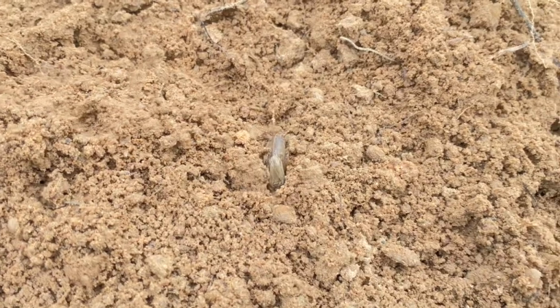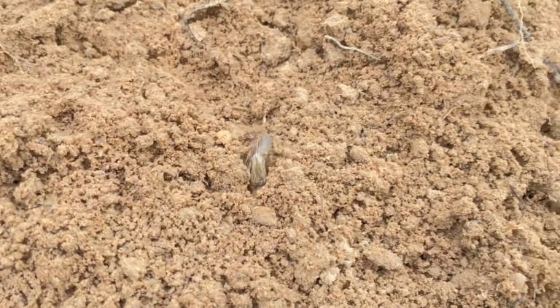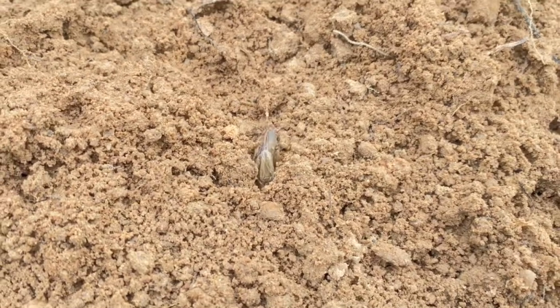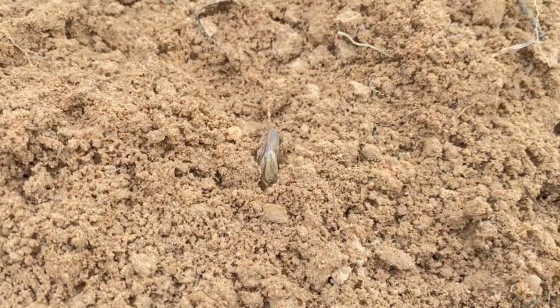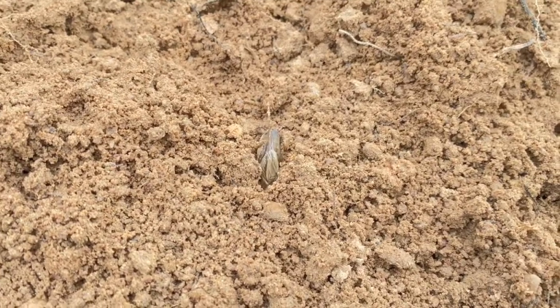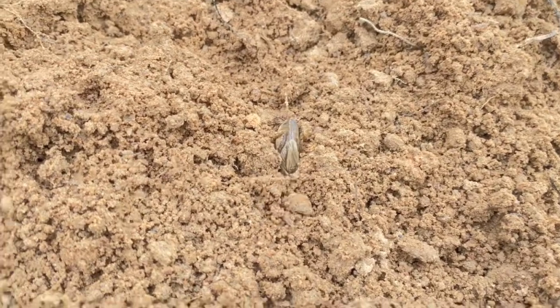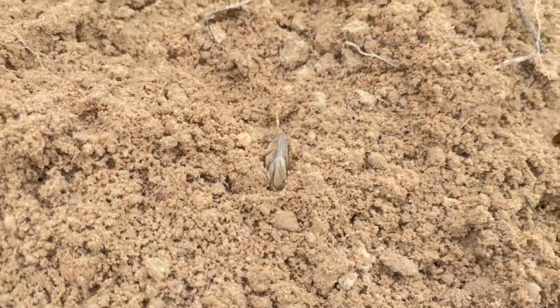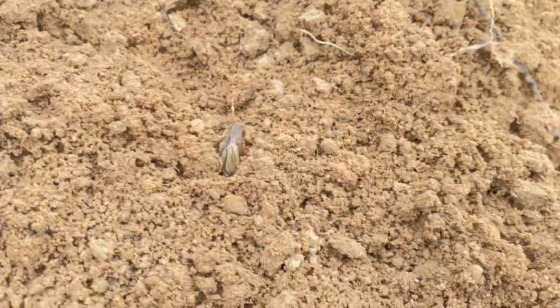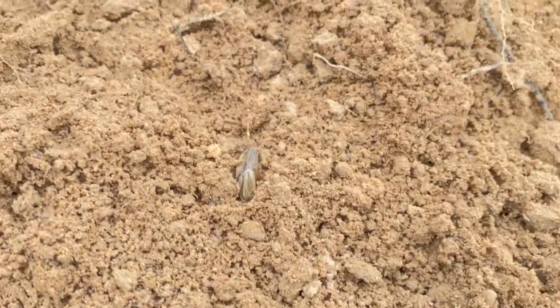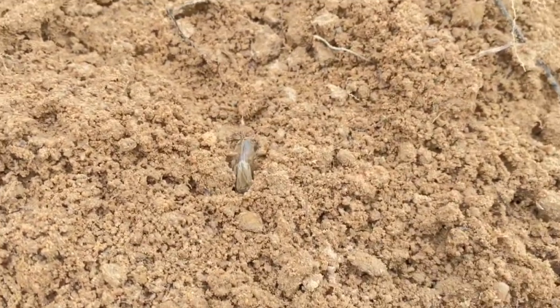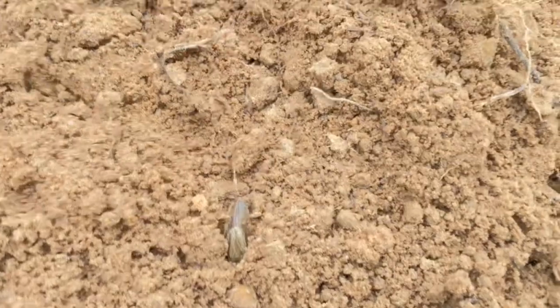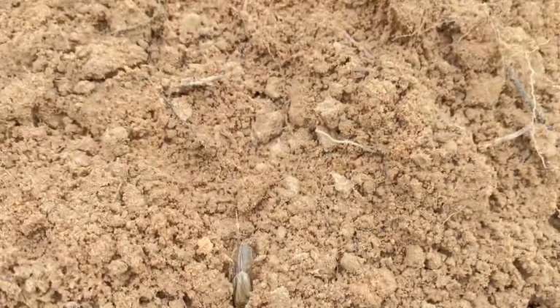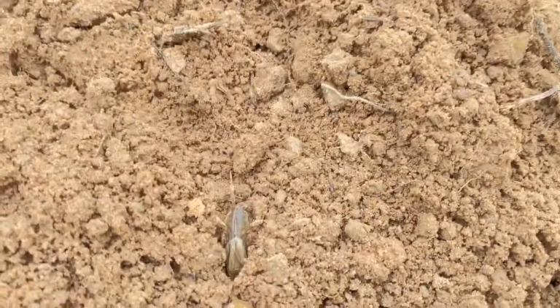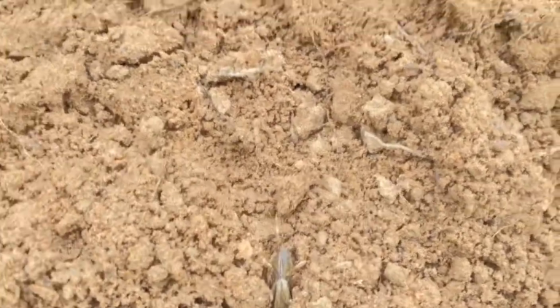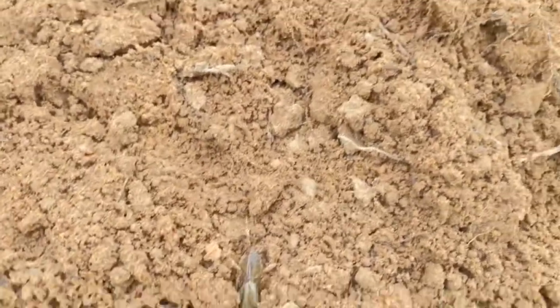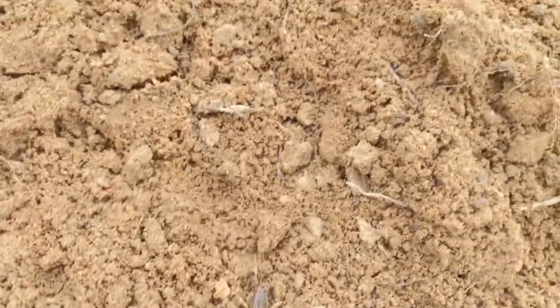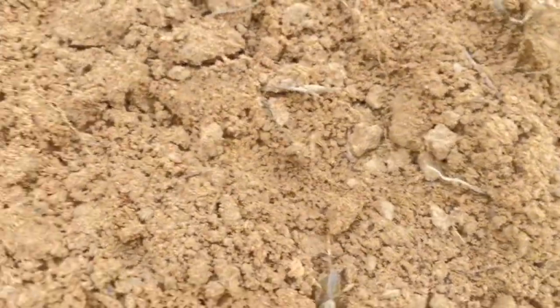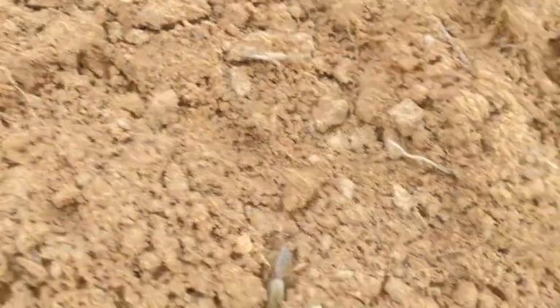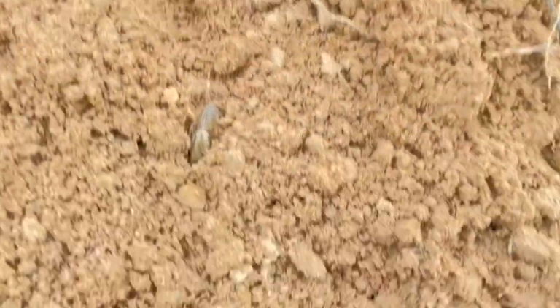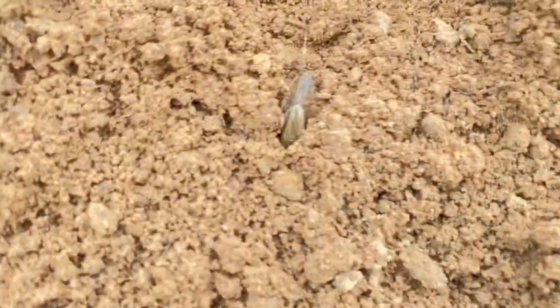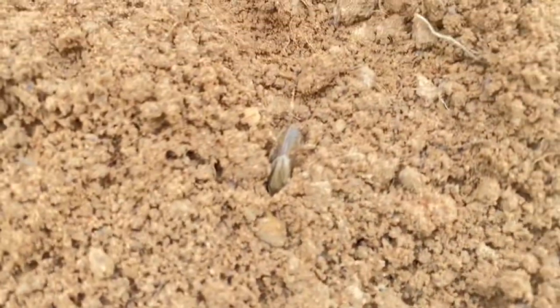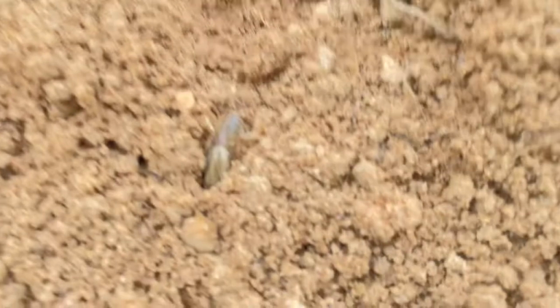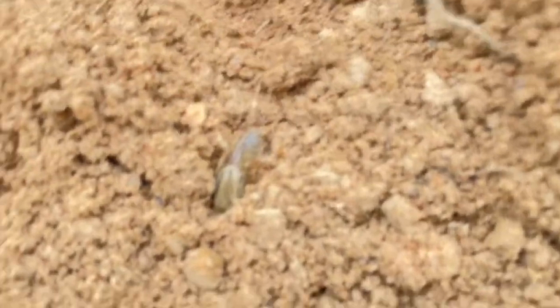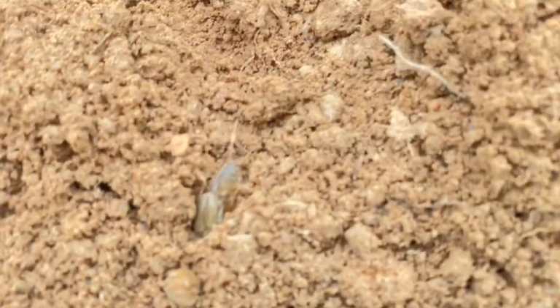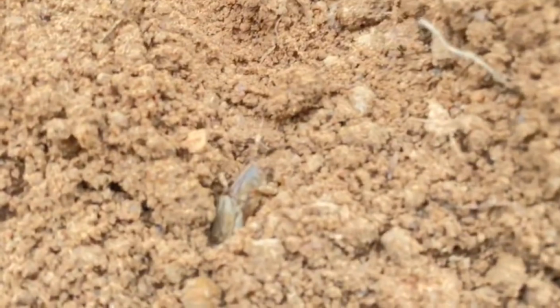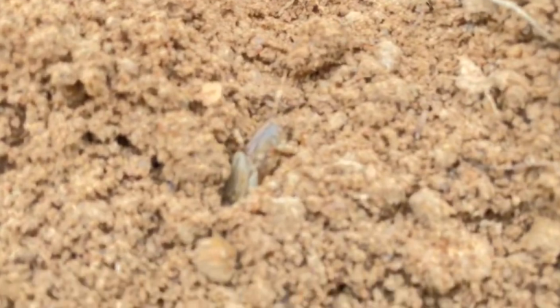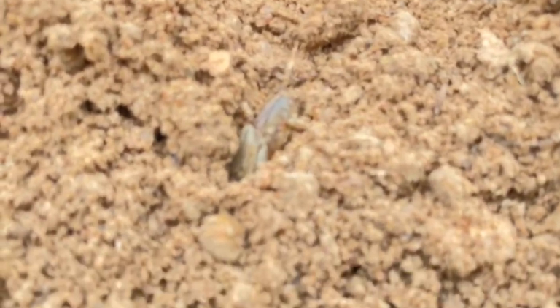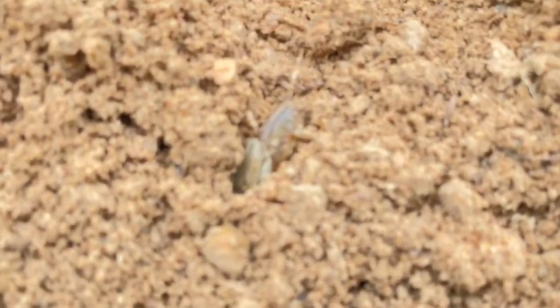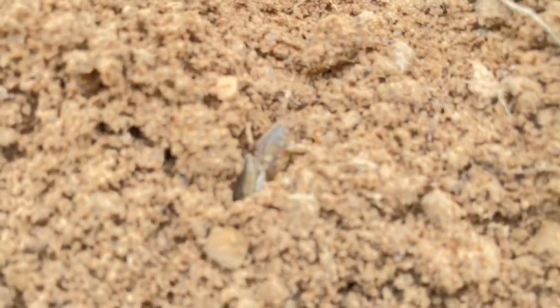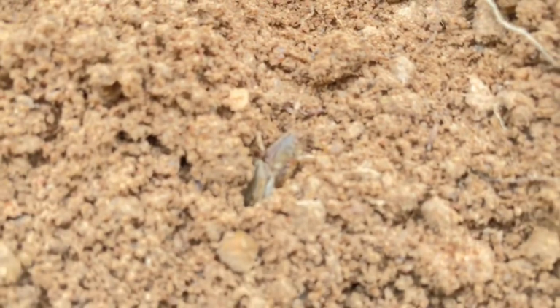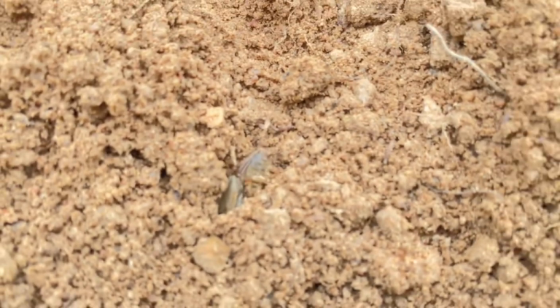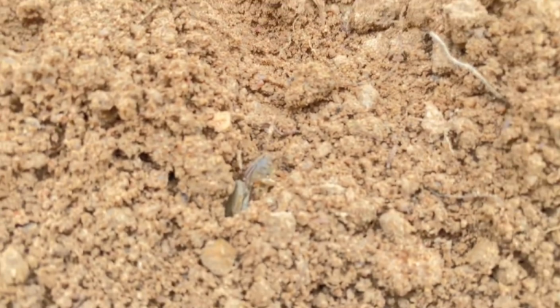Predators include birds, cats, and chickens — these are among the main predators that eat mole crickets.